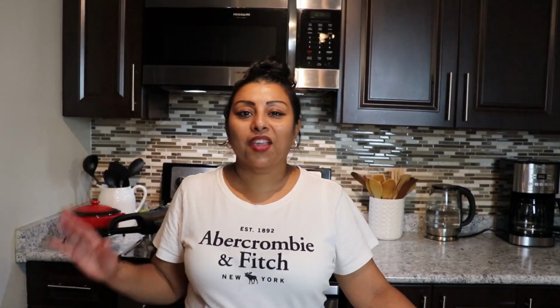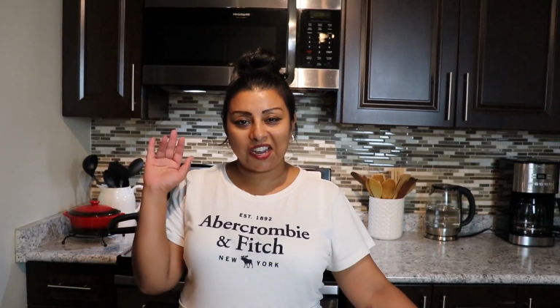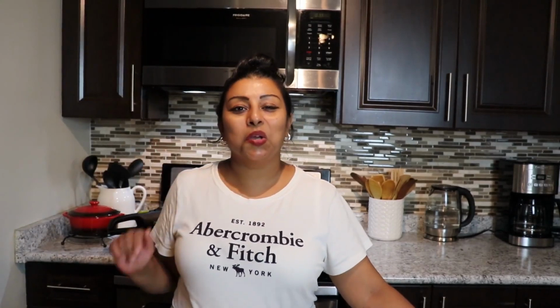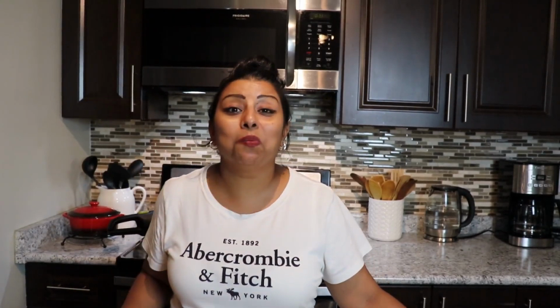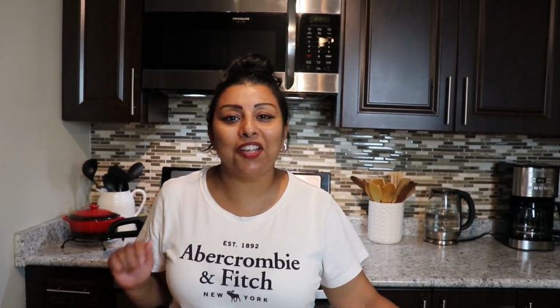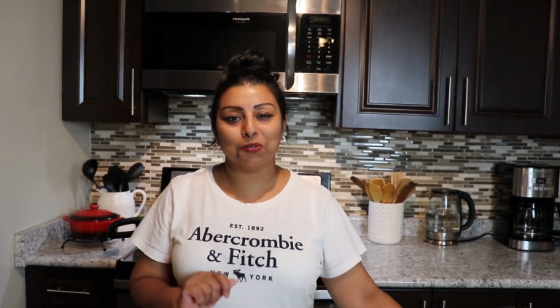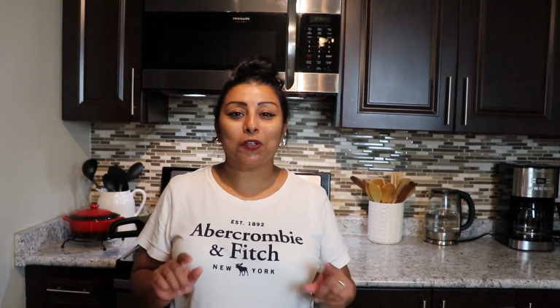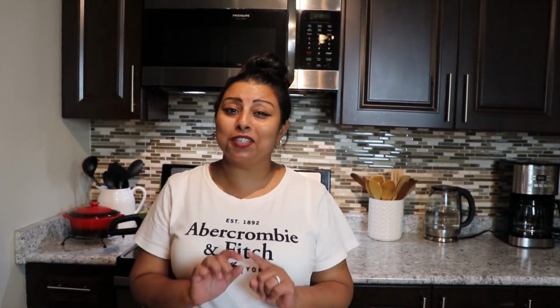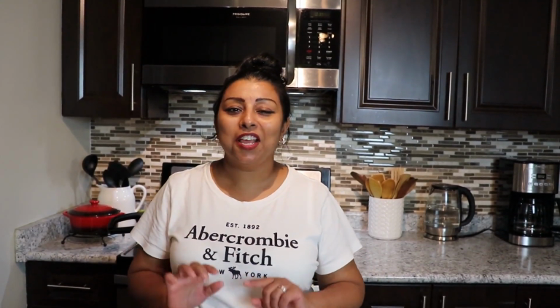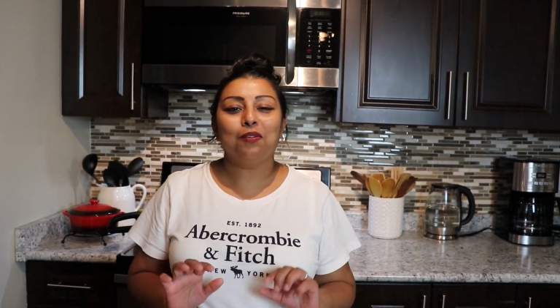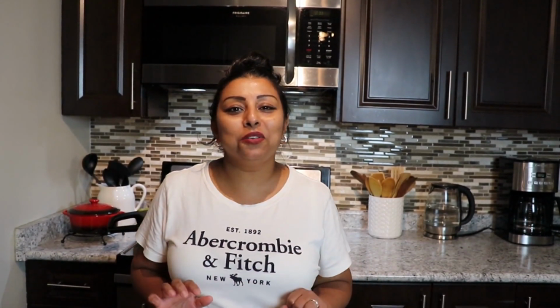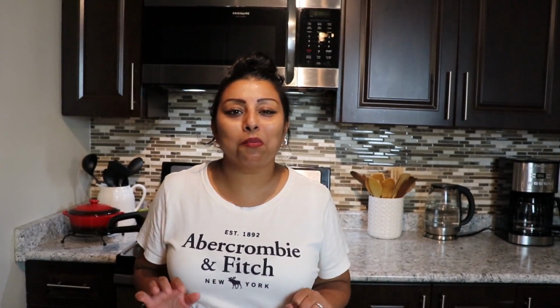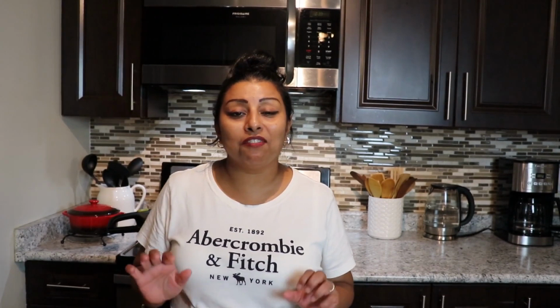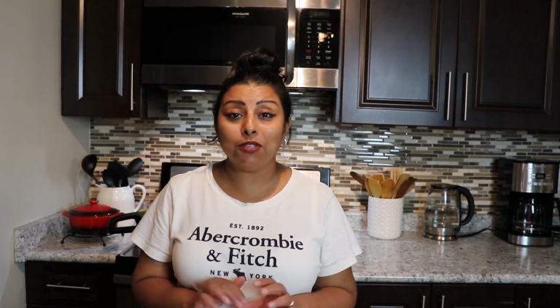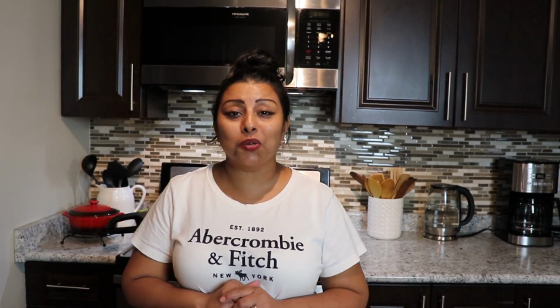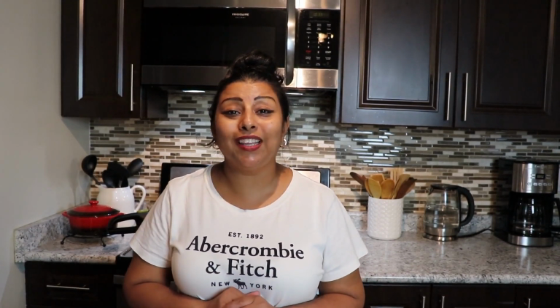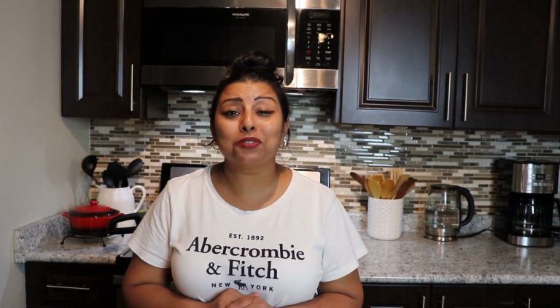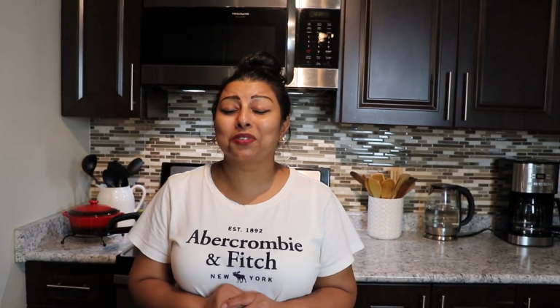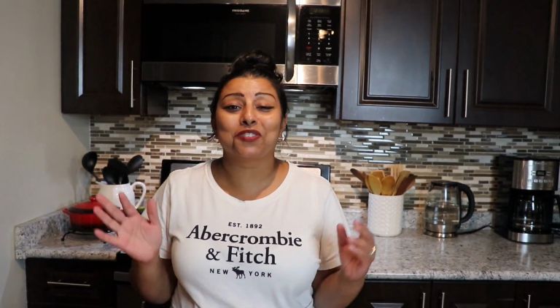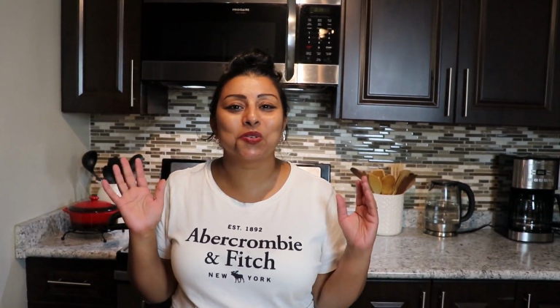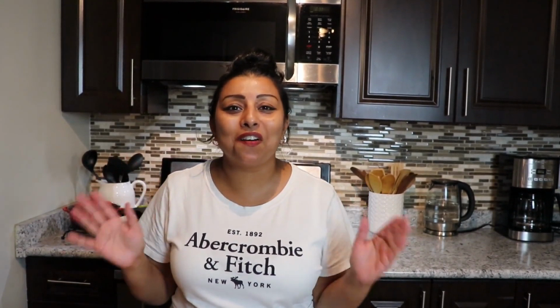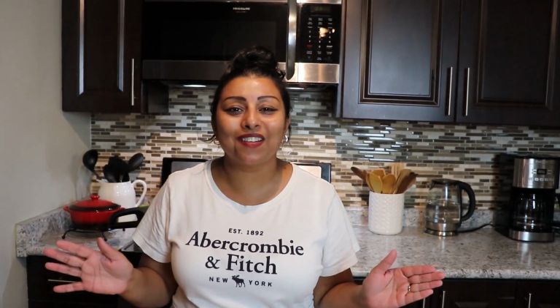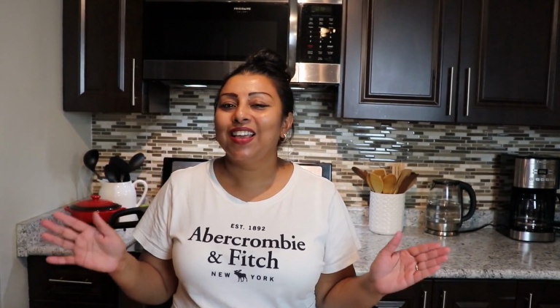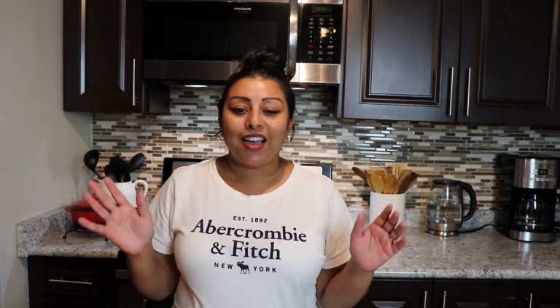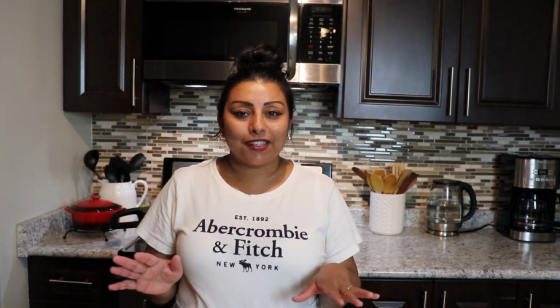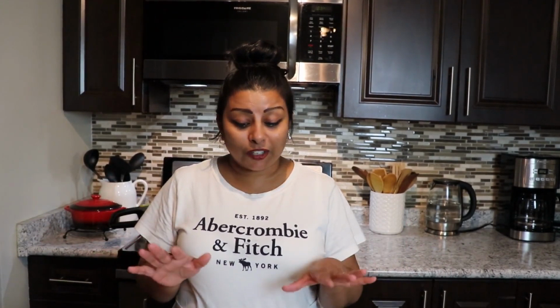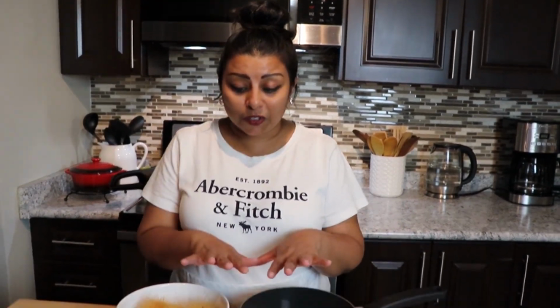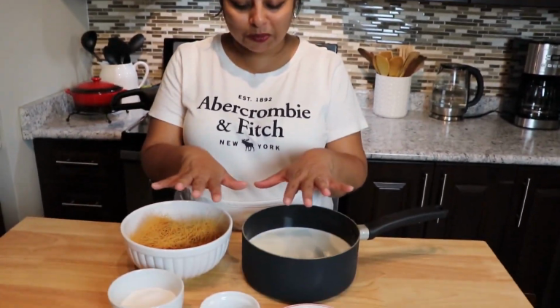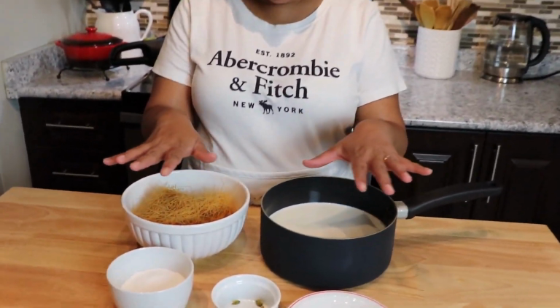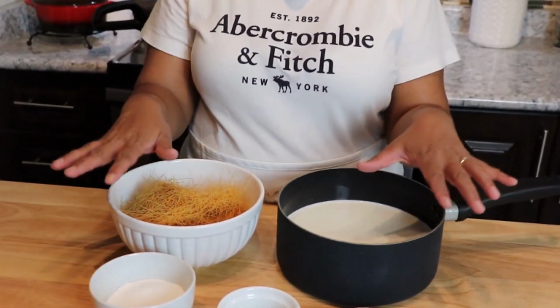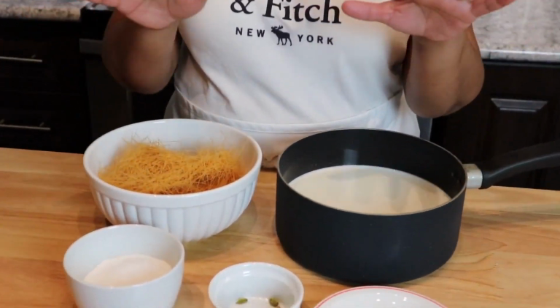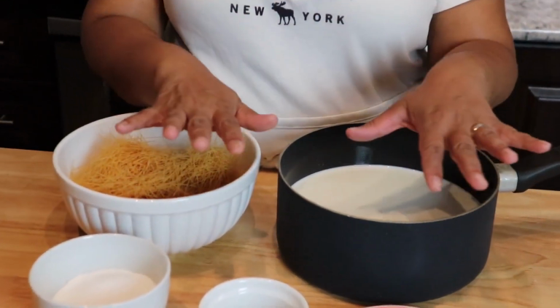Hi guys, welcome back to Layla's Home Cooking. On today's episode I want to show you how I make my vermicelli au lait, which was requested for so long. The ingredients are so simple and easy.